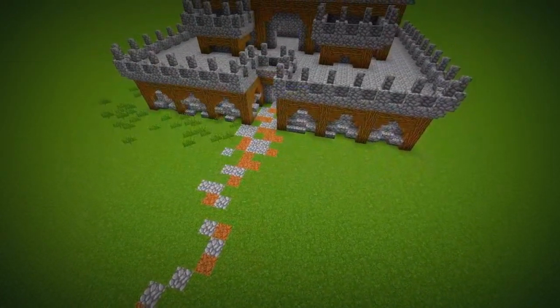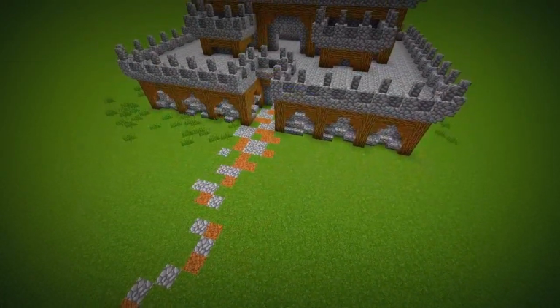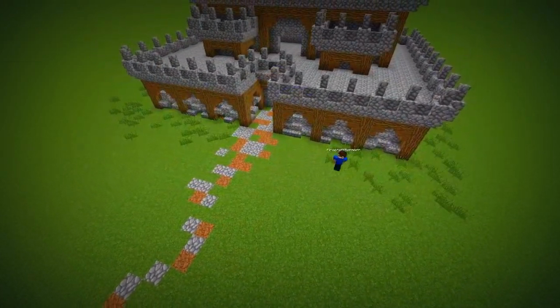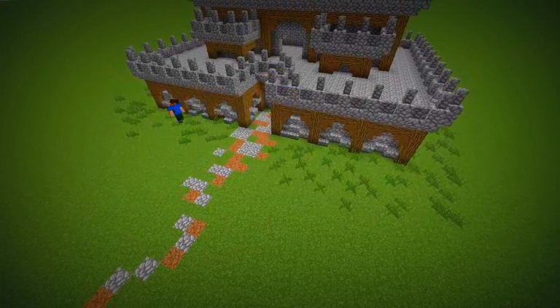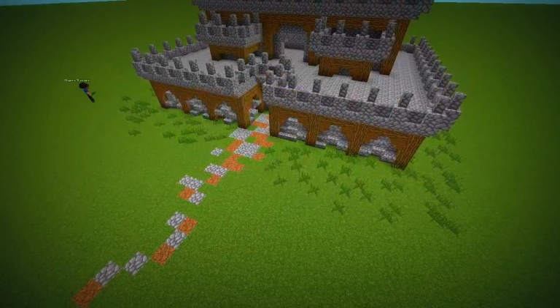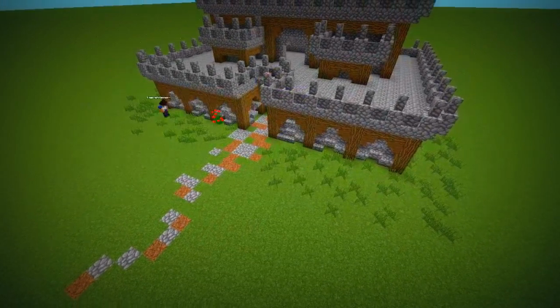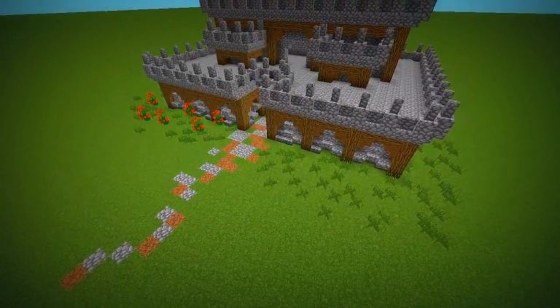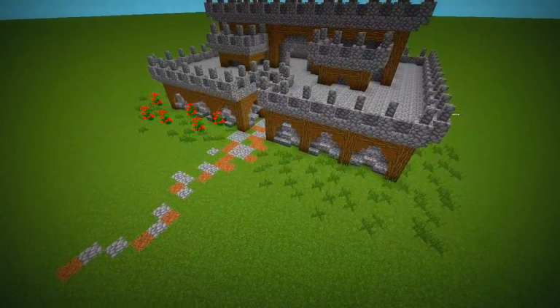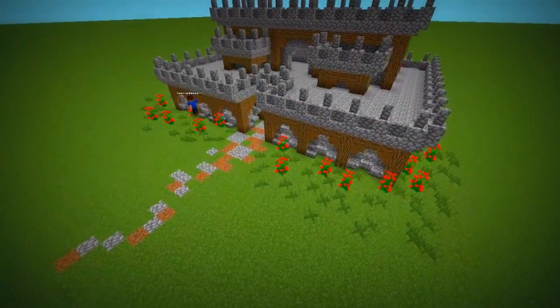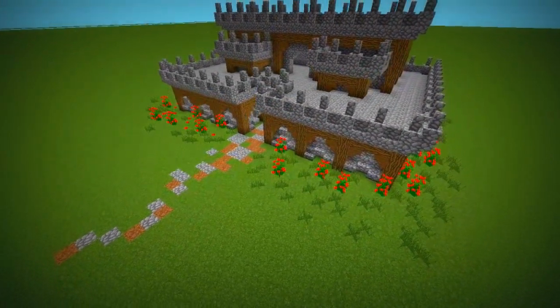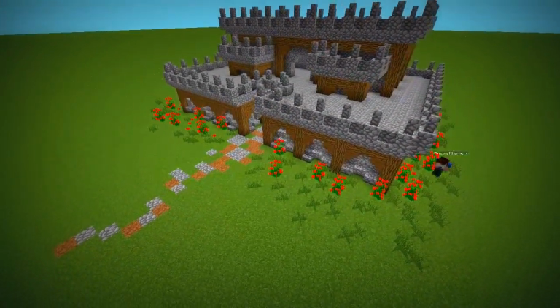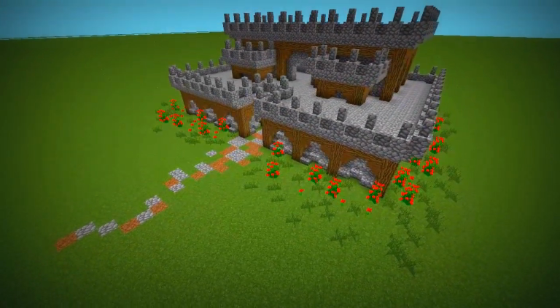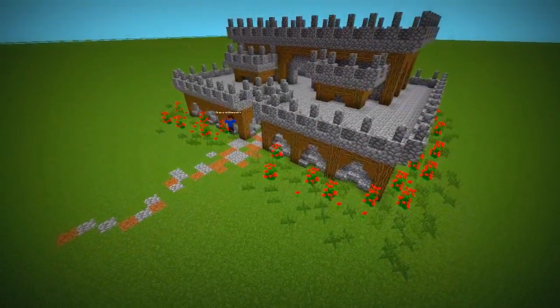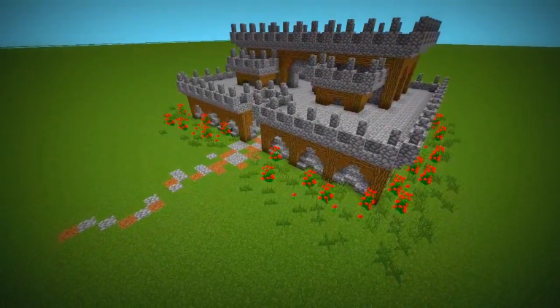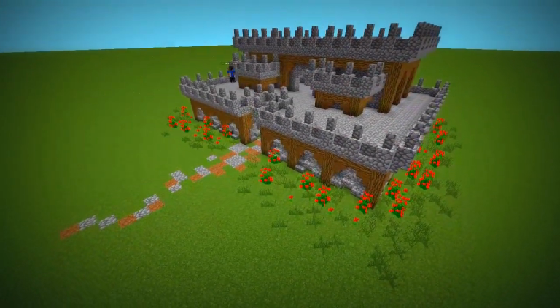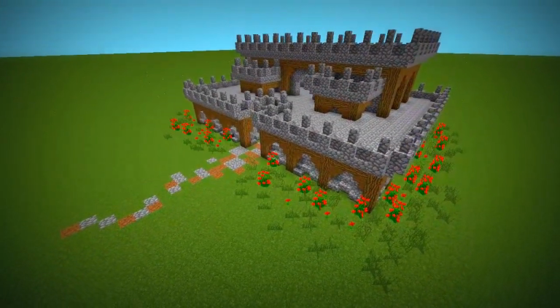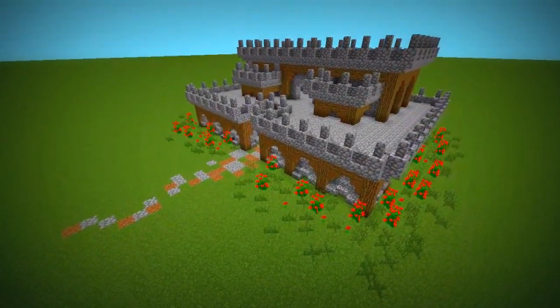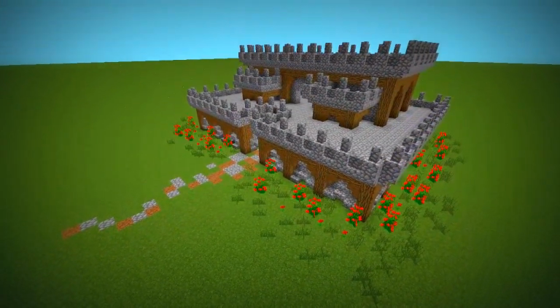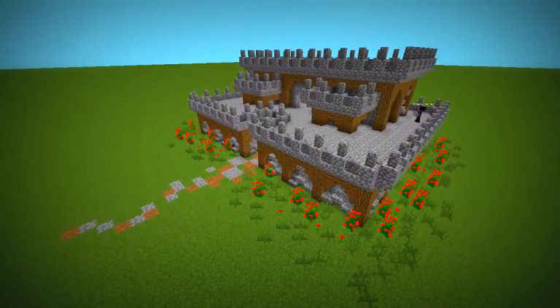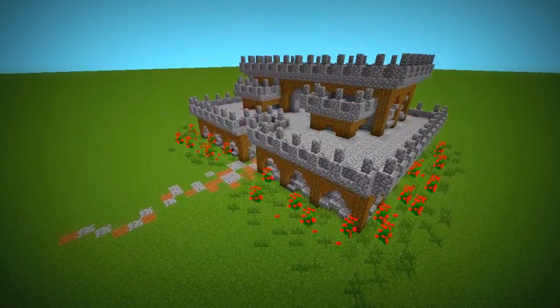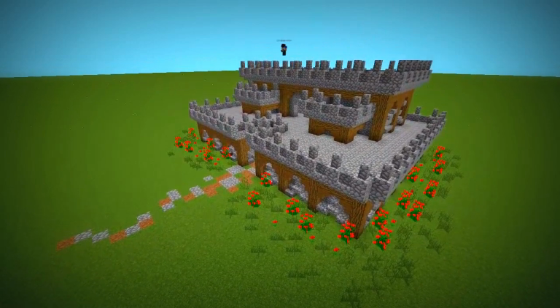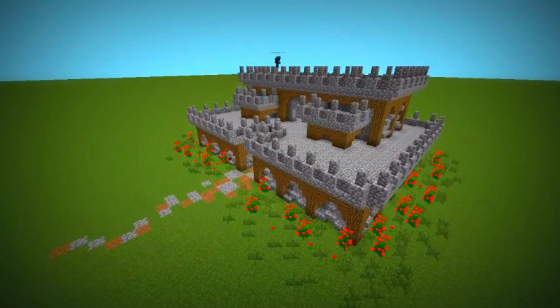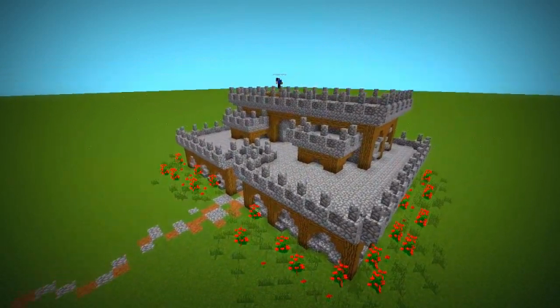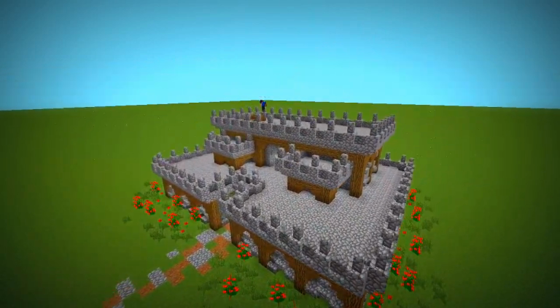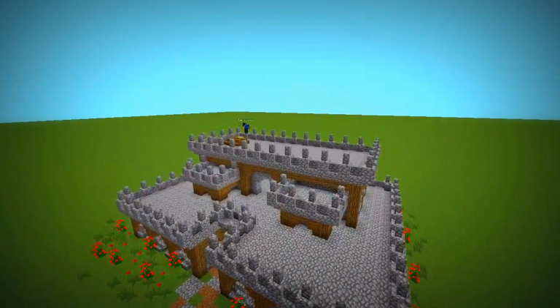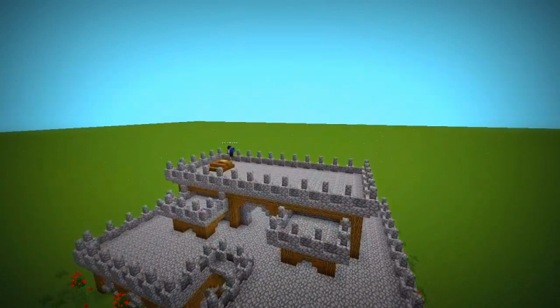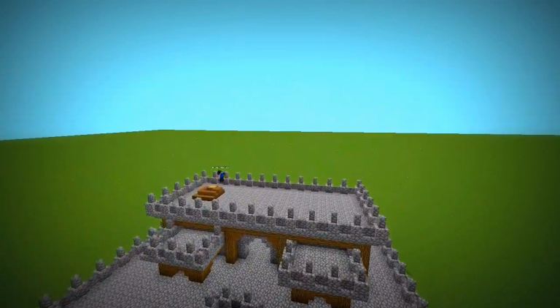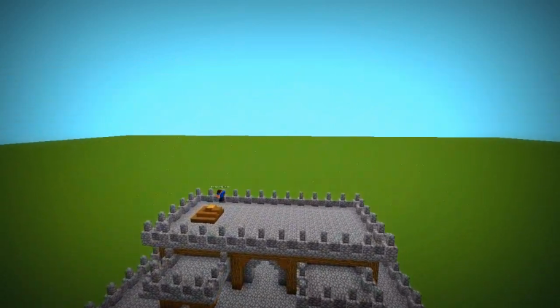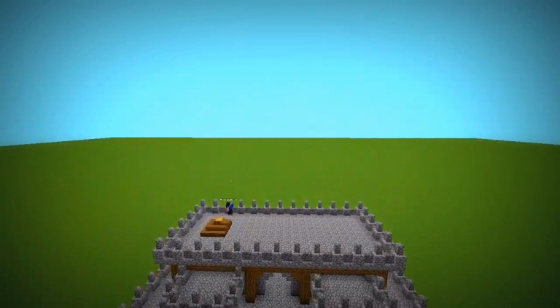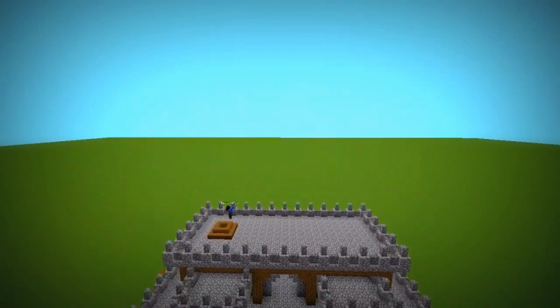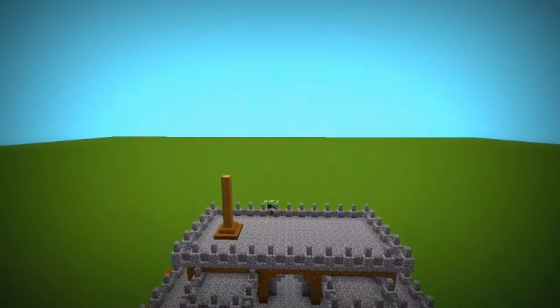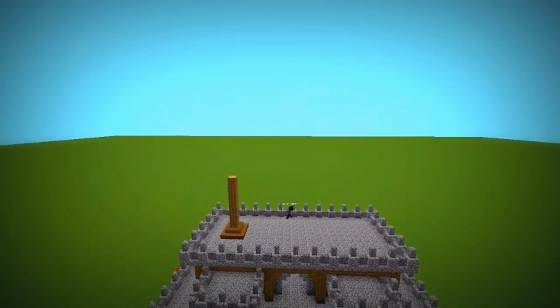Grow loads of flowers and grass around the build. Lastly, put two flags on the top.